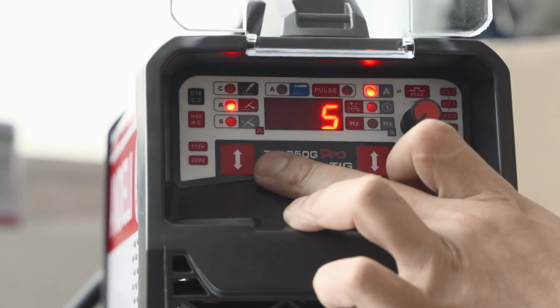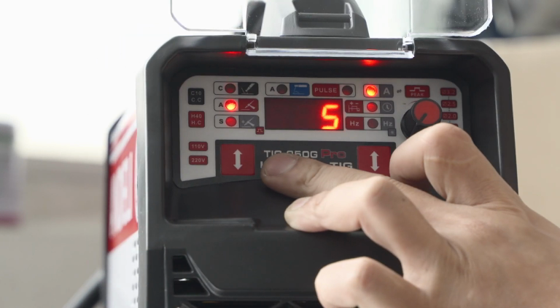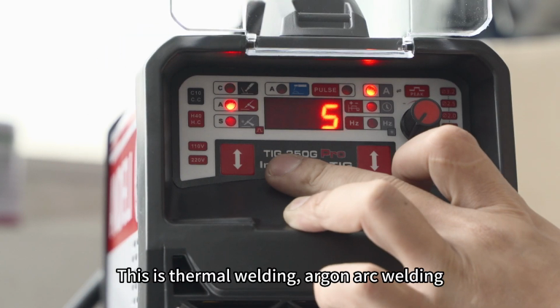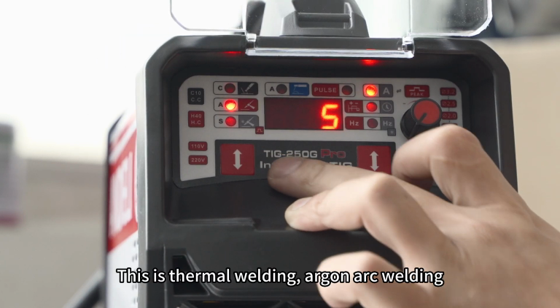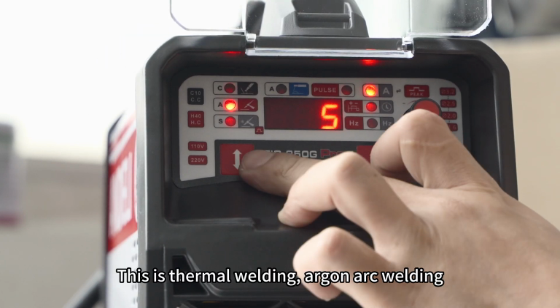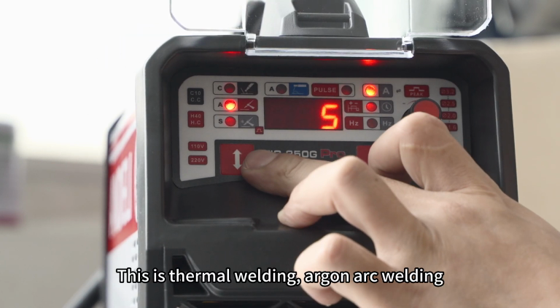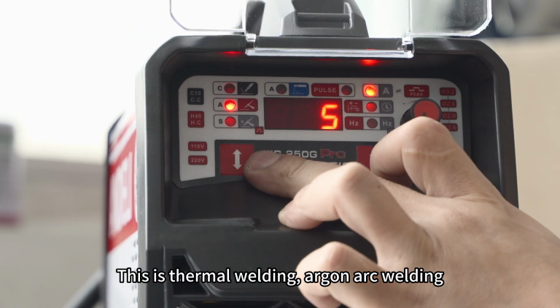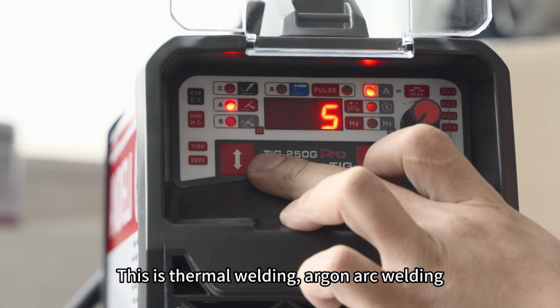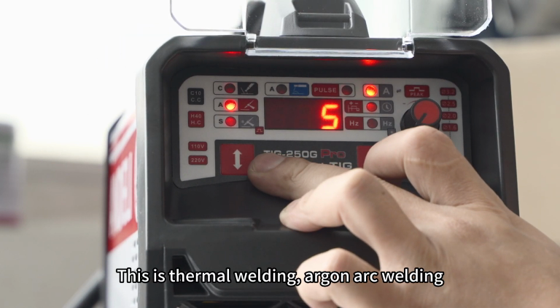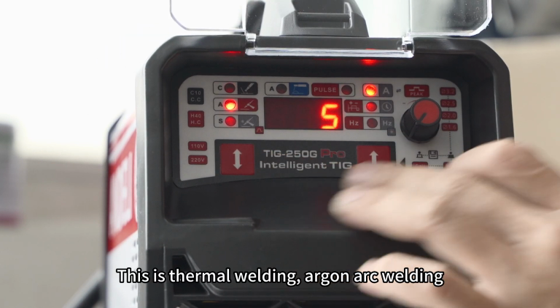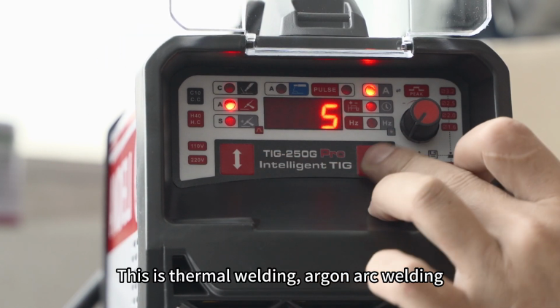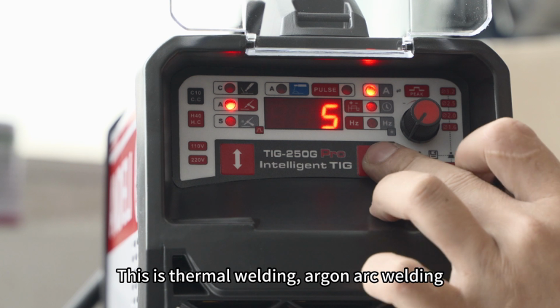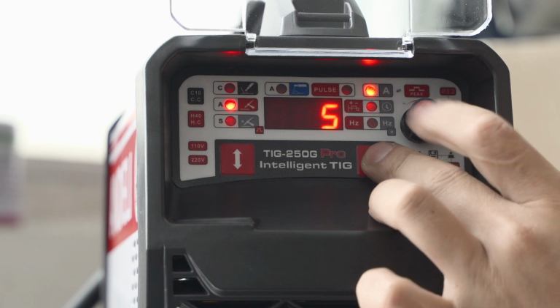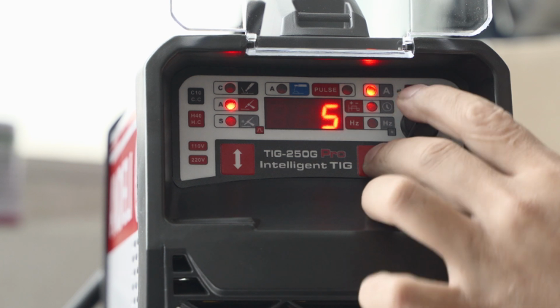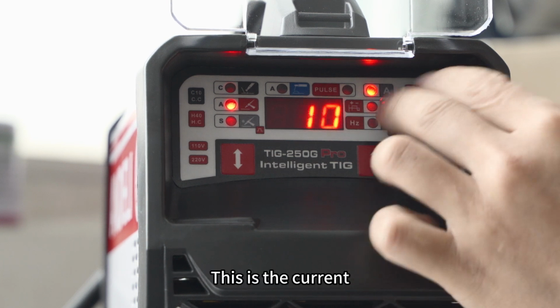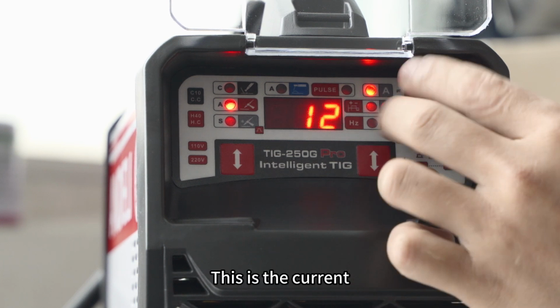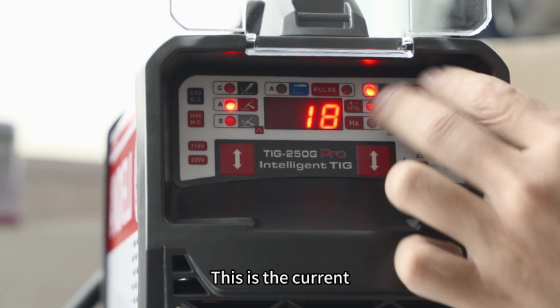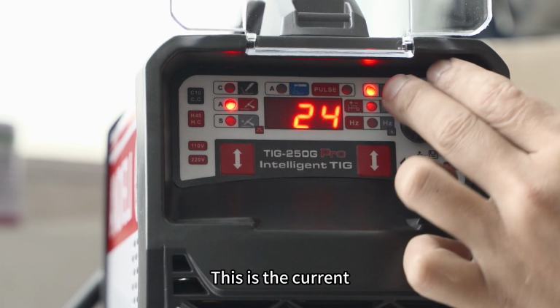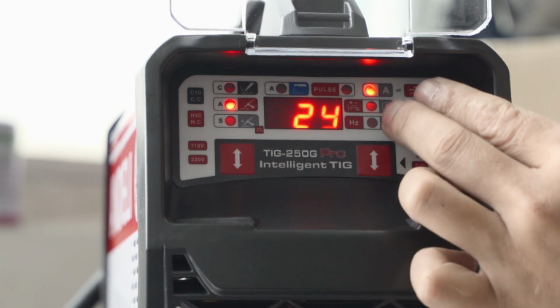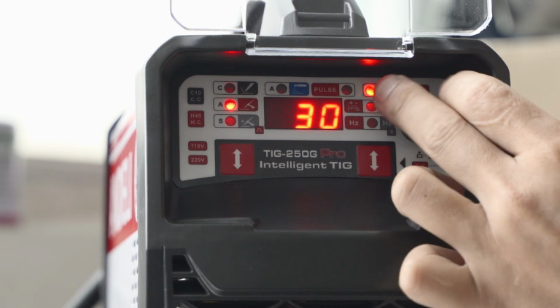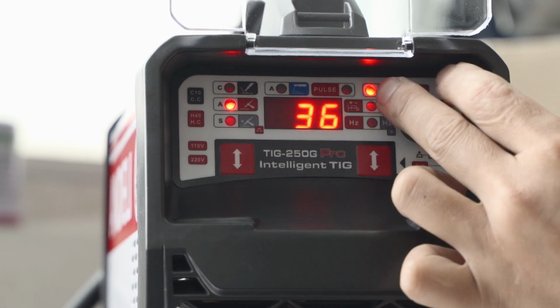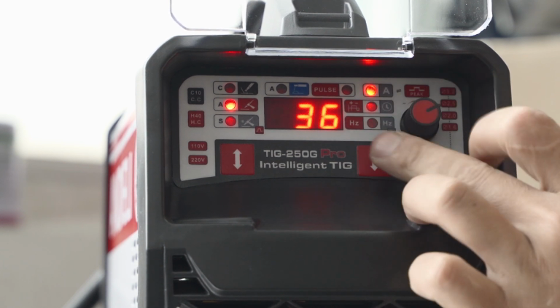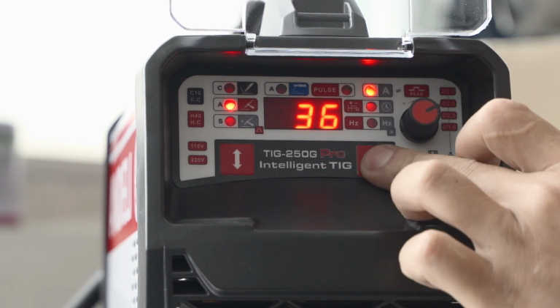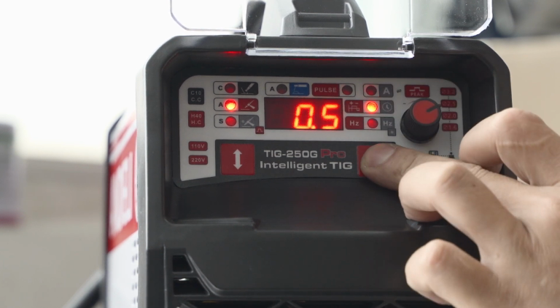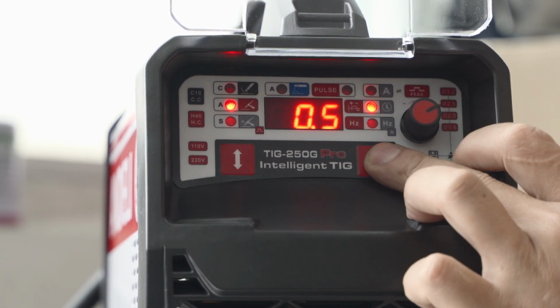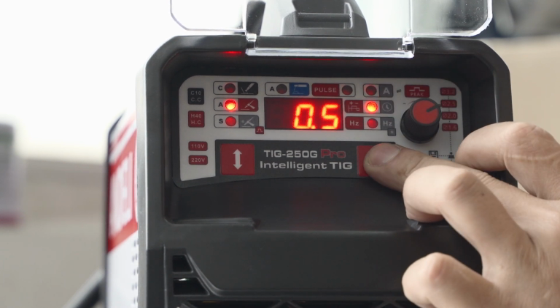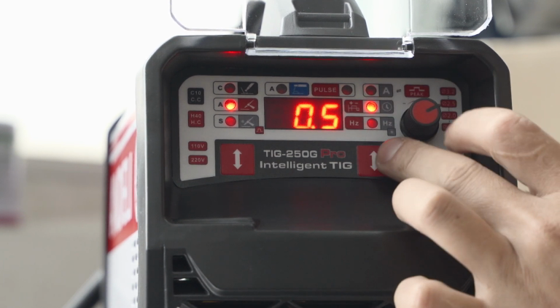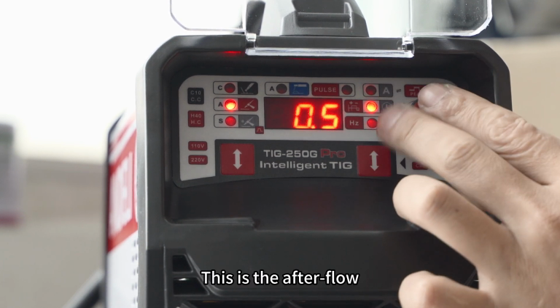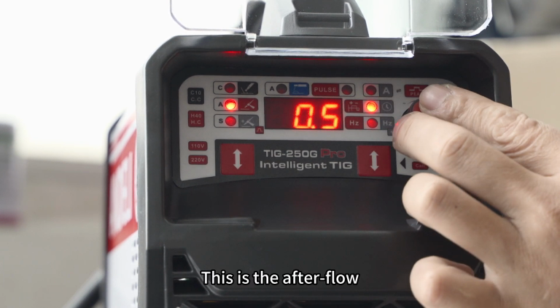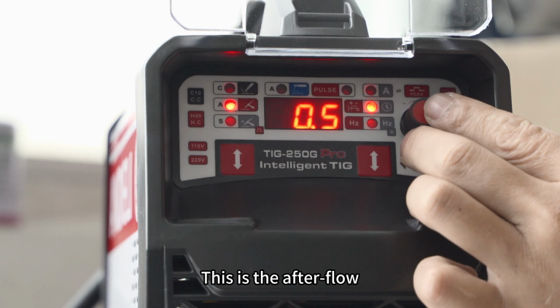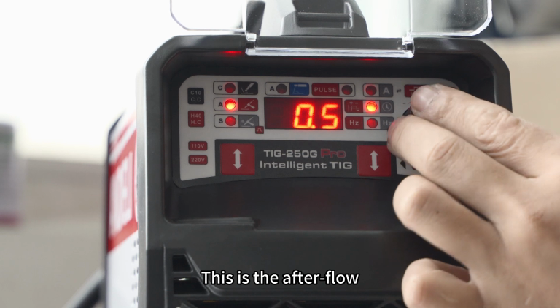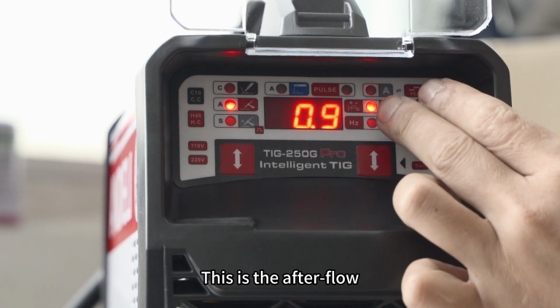This is thermal welding — argon arc welding. This is the current. This is the after flow.